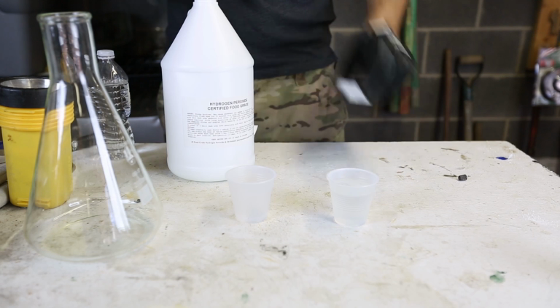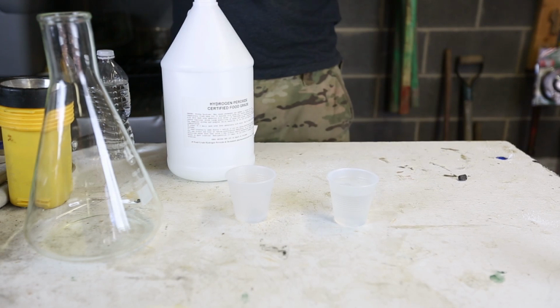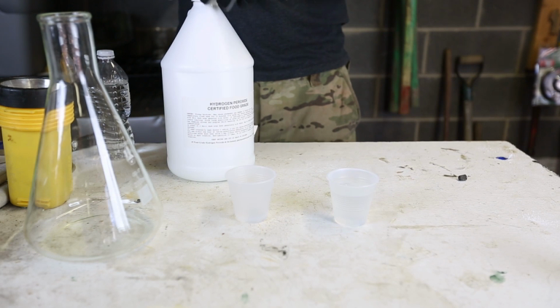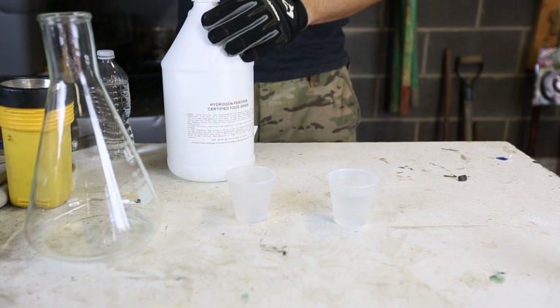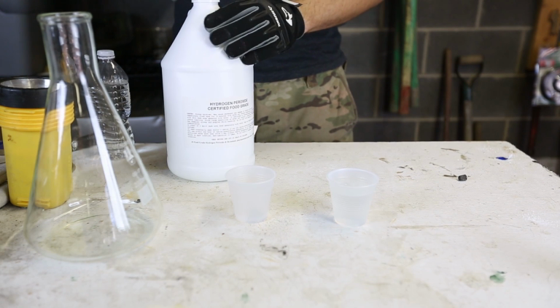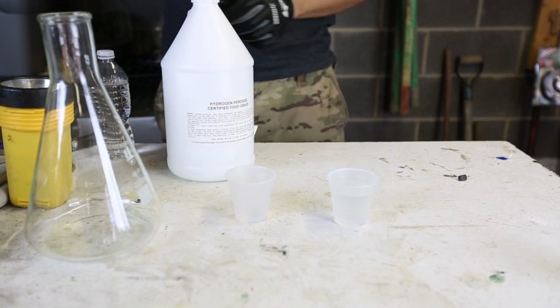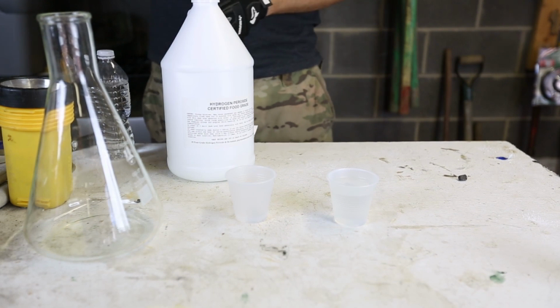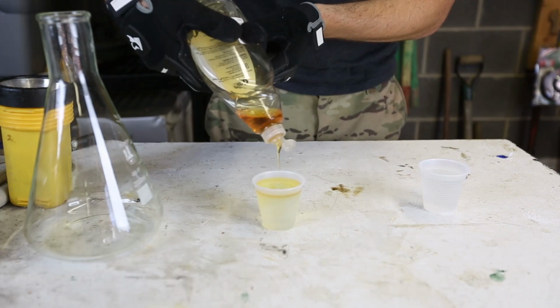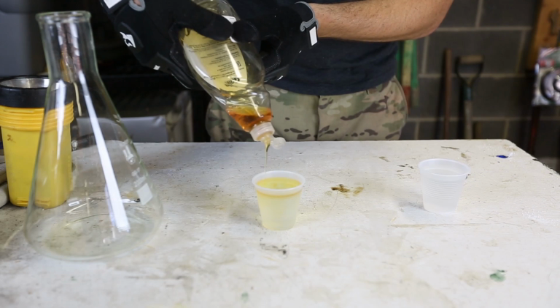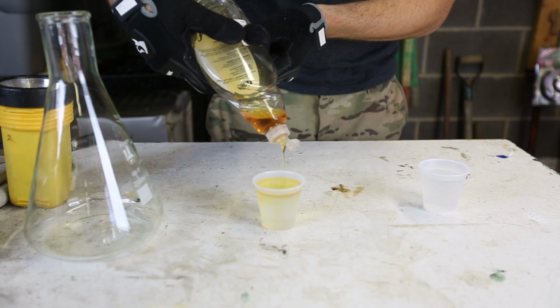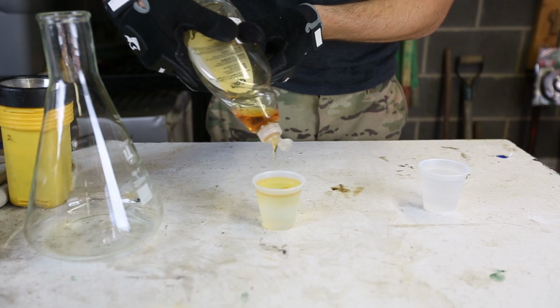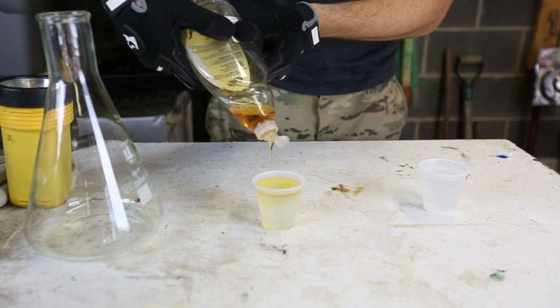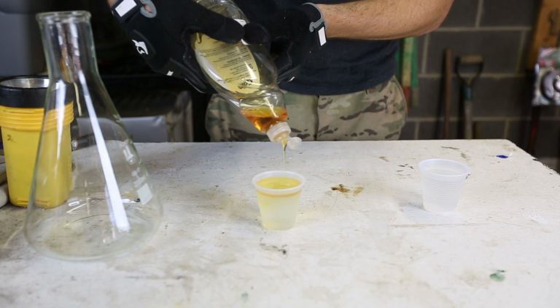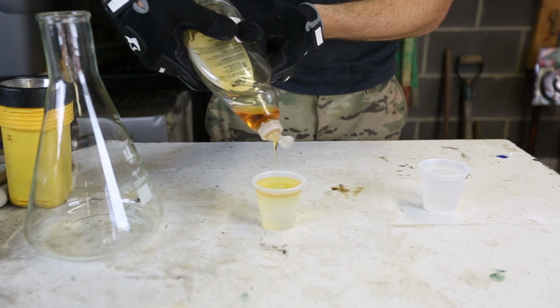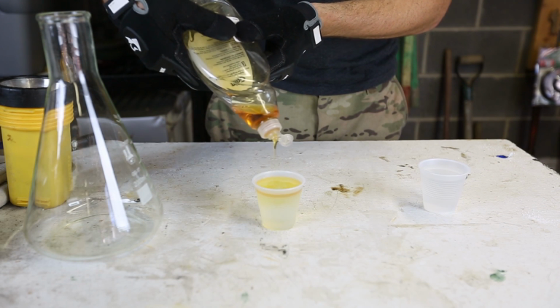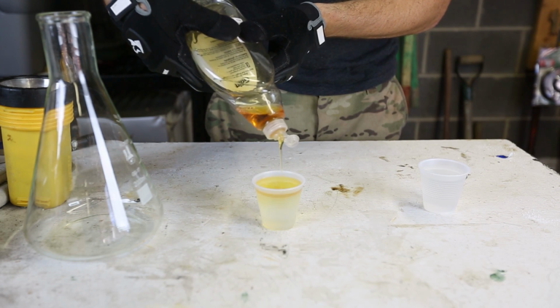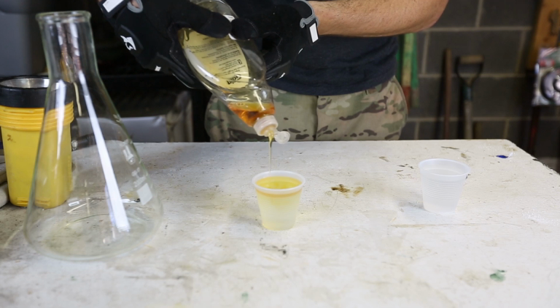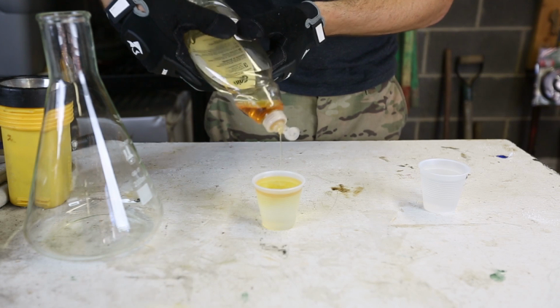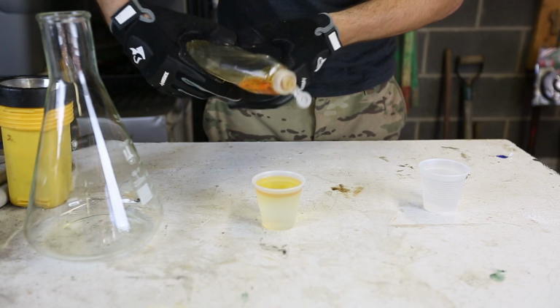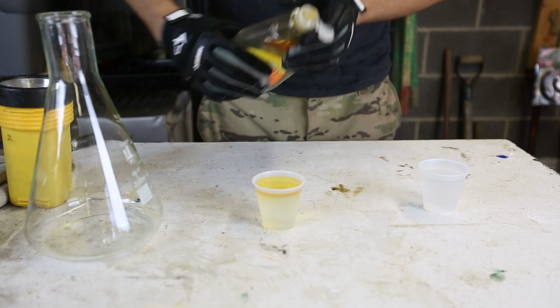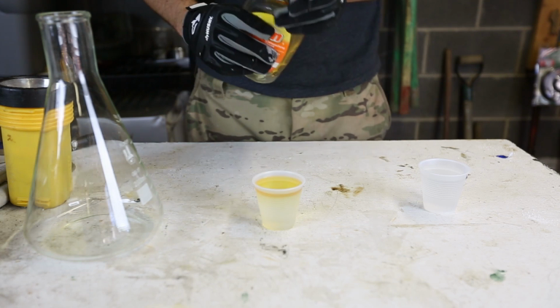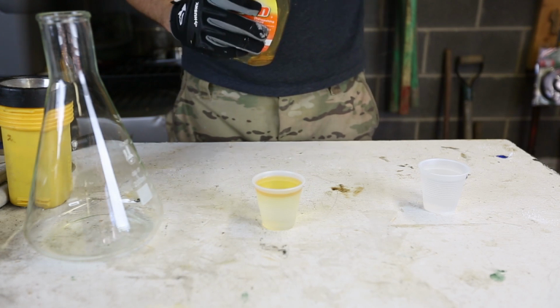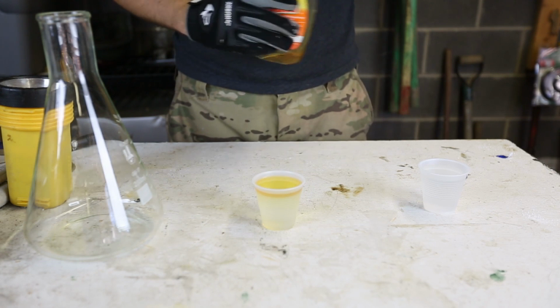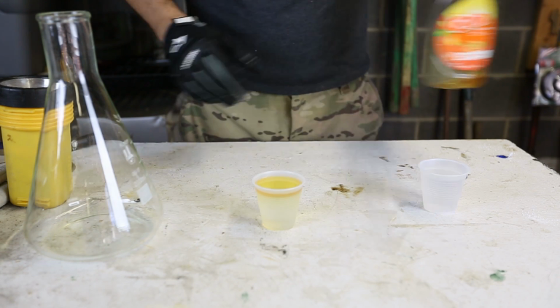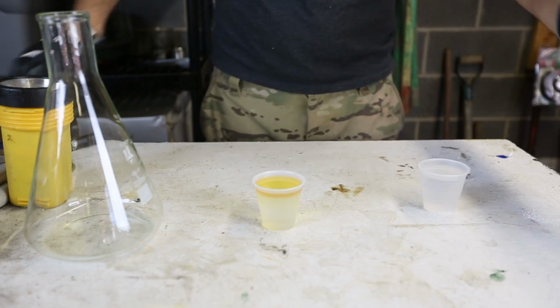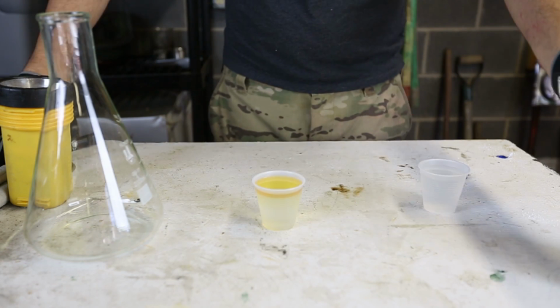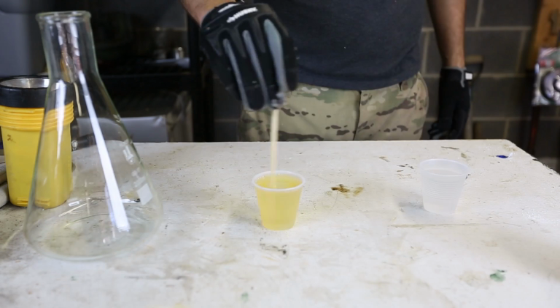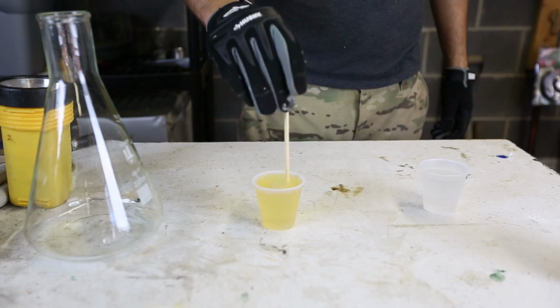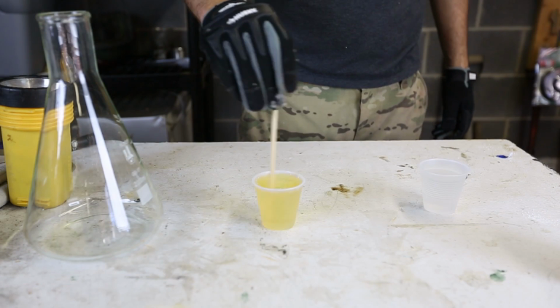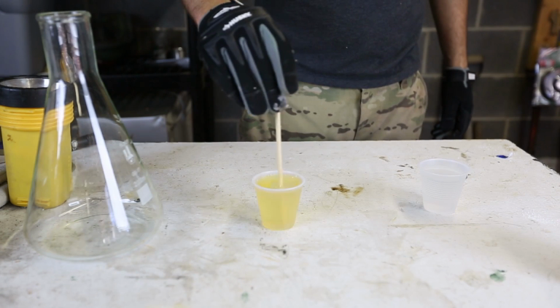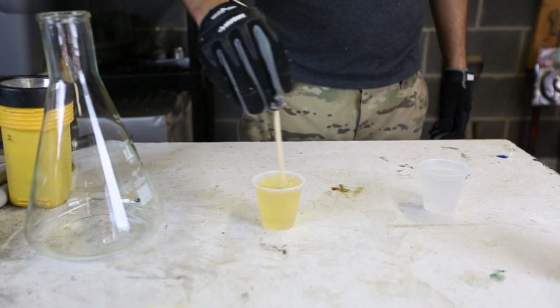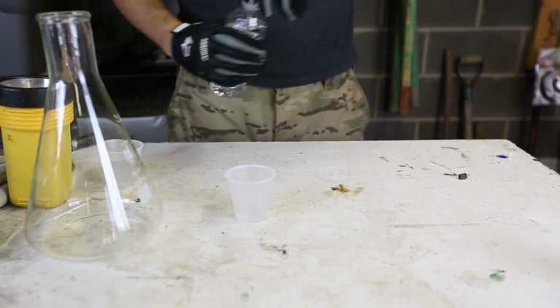We're going to set this aside. Also, we're going to pour some soap into the hydrogen peroxide, and then we're going to have to mix it all up.